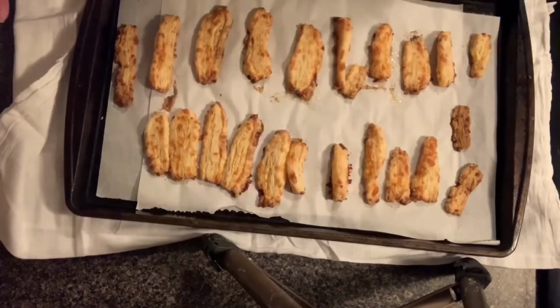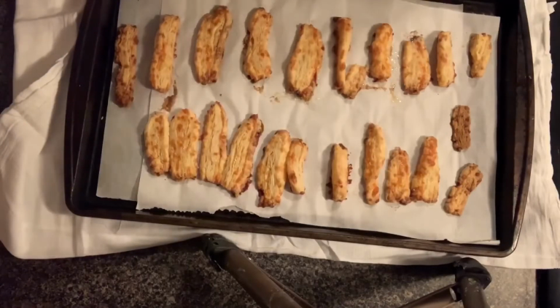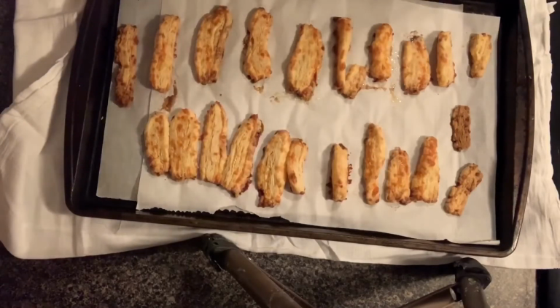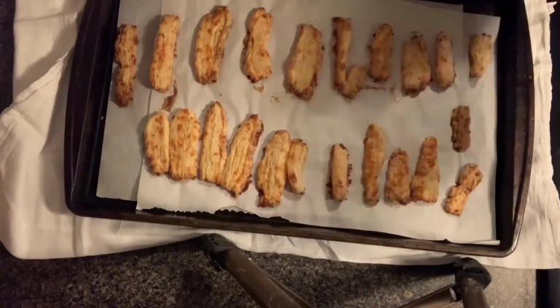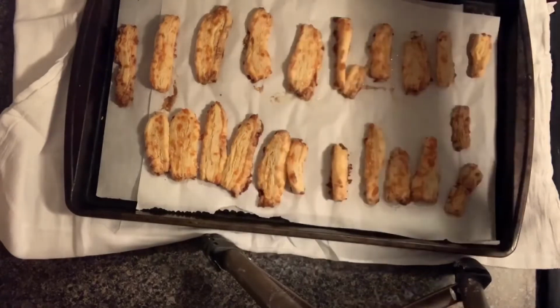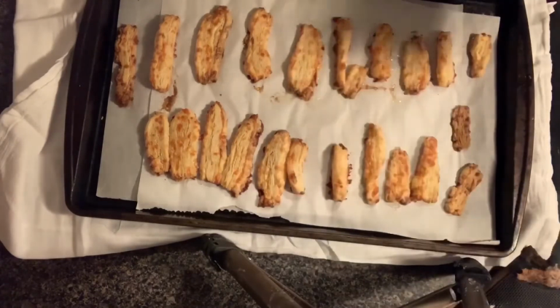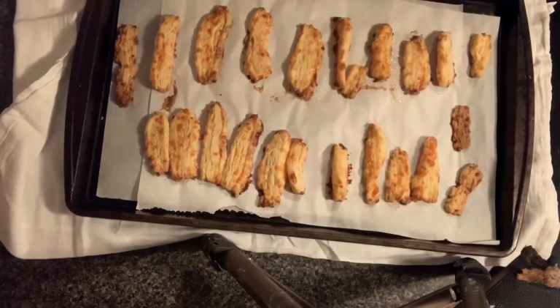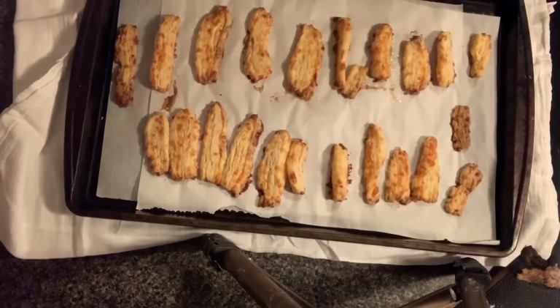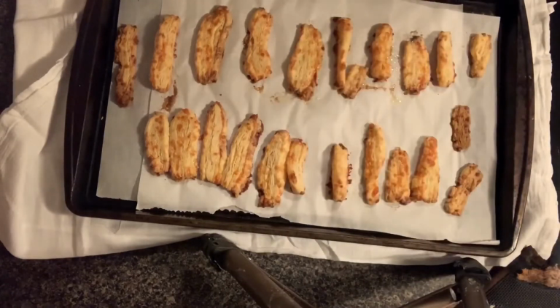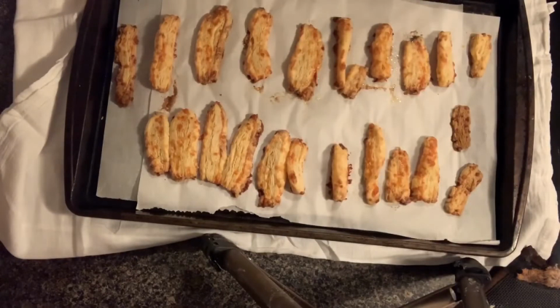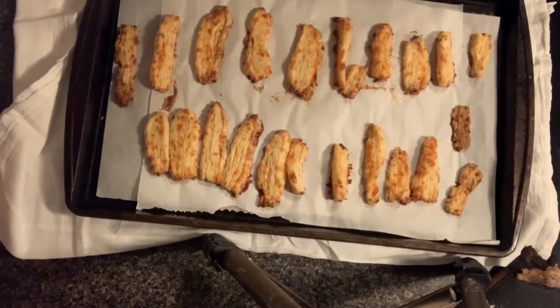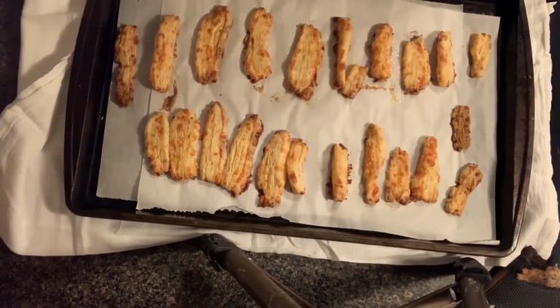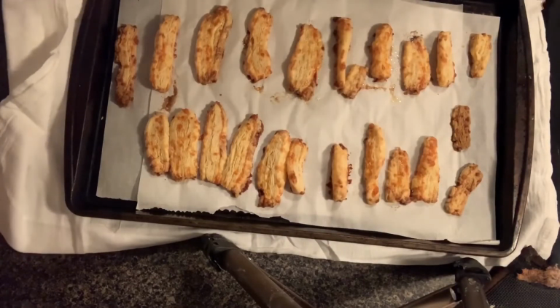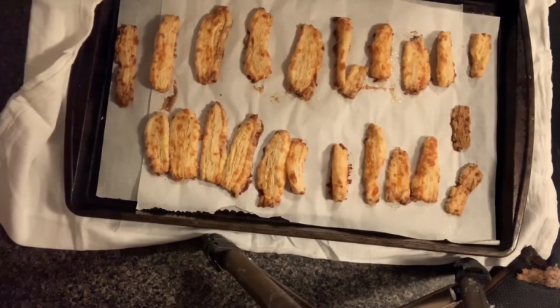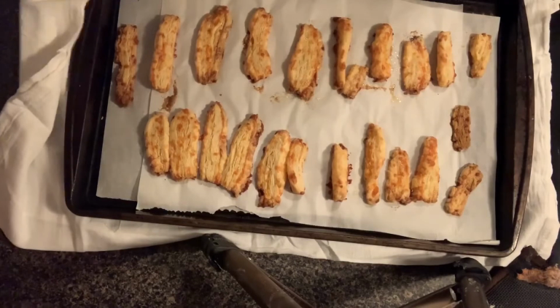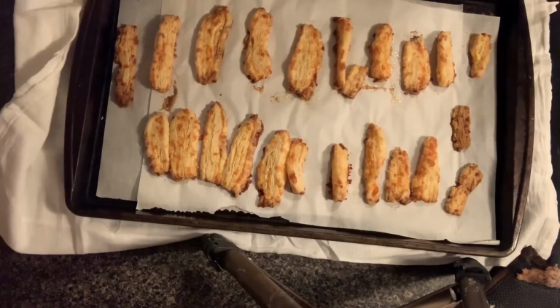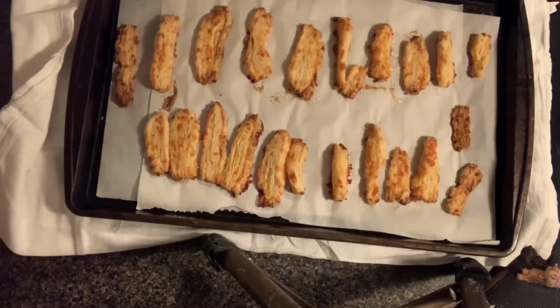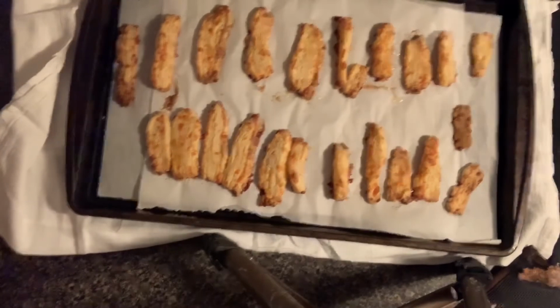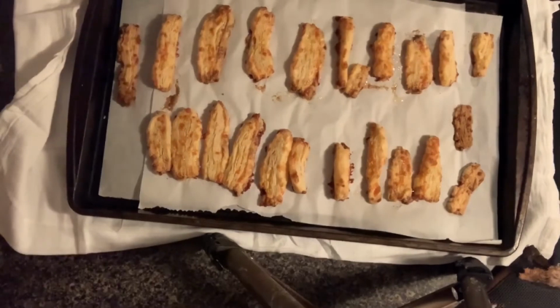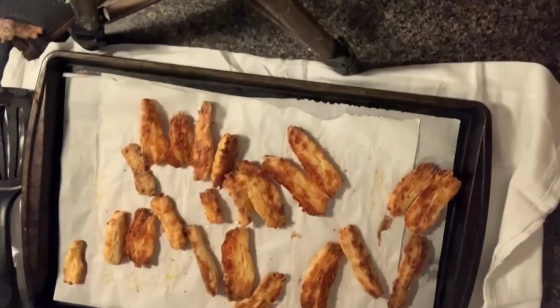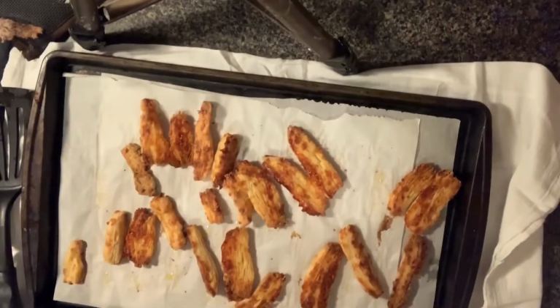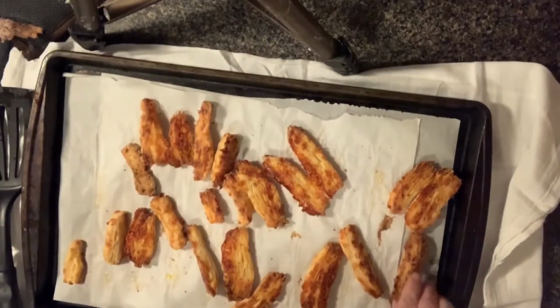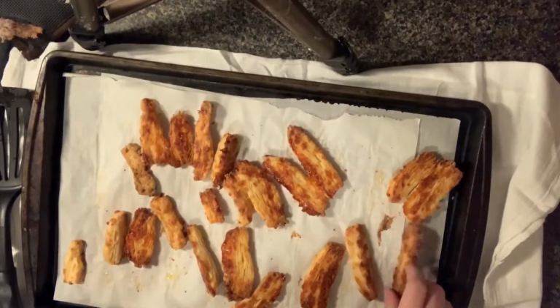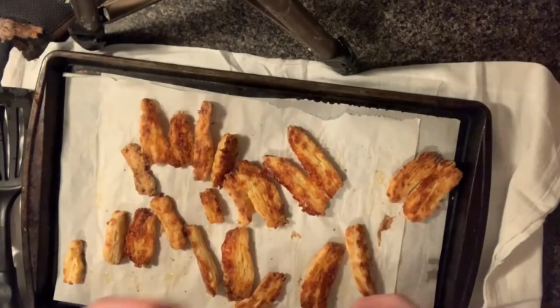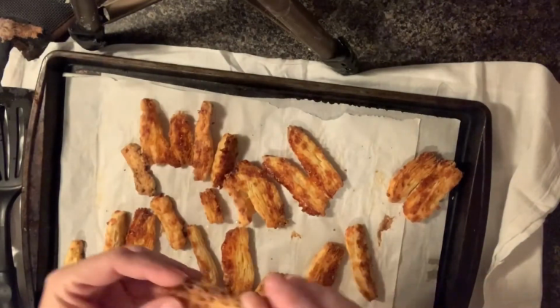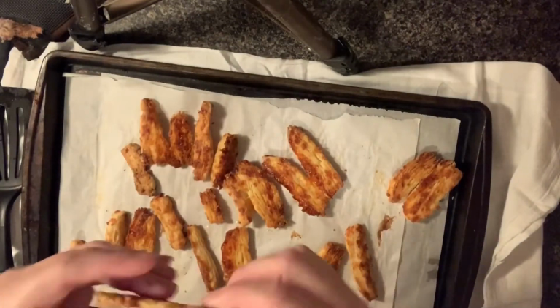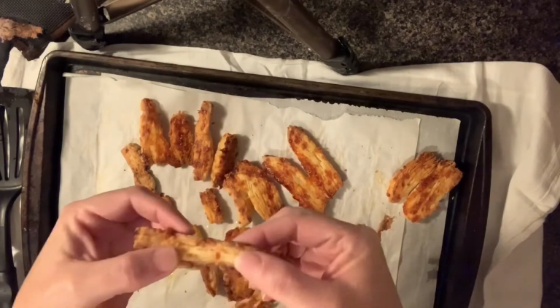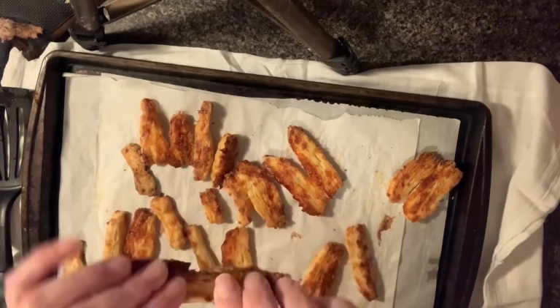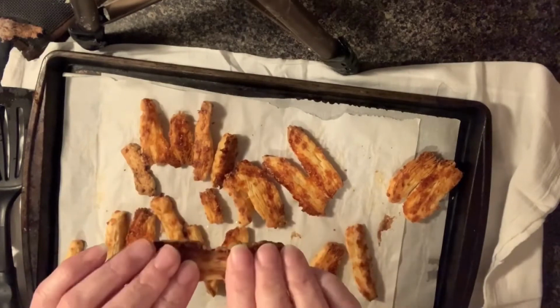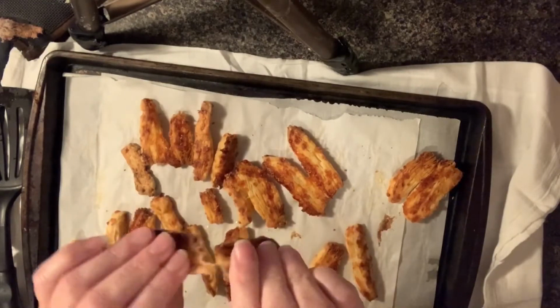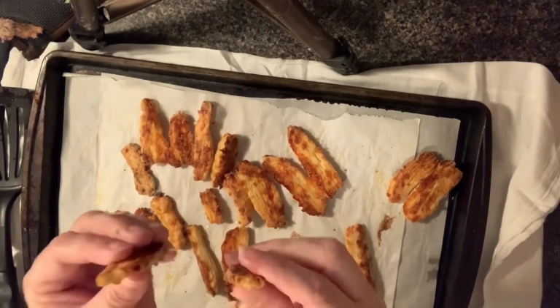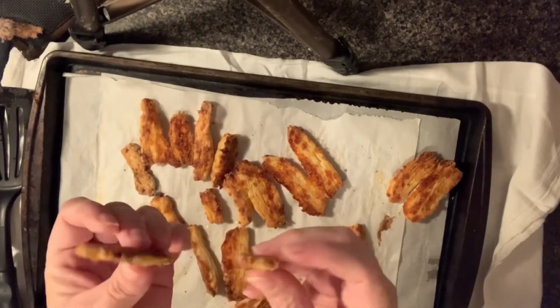I changed my pan over to a rectangle pan because I liked it better. This is actually the second batch, and these are beautiful. These turned out perfect — they turned out great. So we're going to wait for them to cool off. This is the crispiness of them all, and they're very flaky.